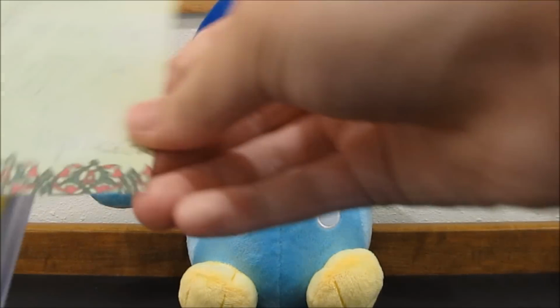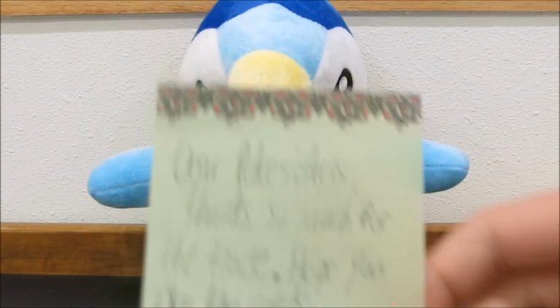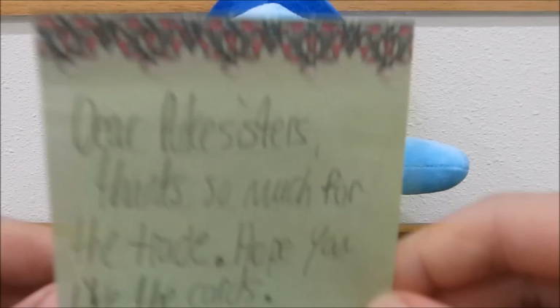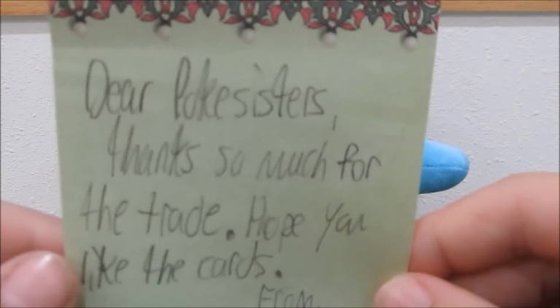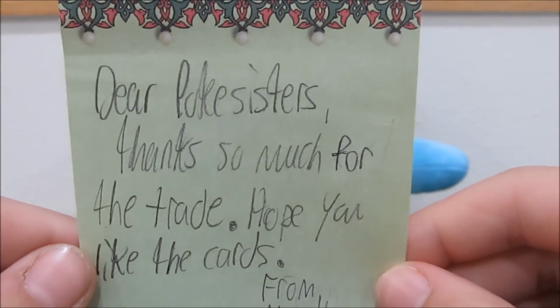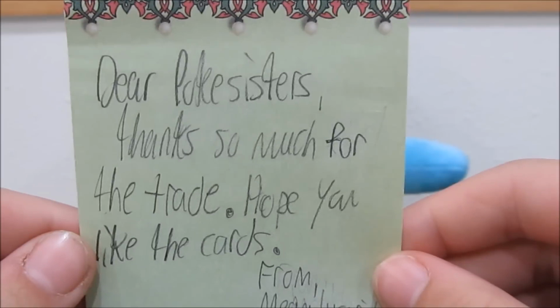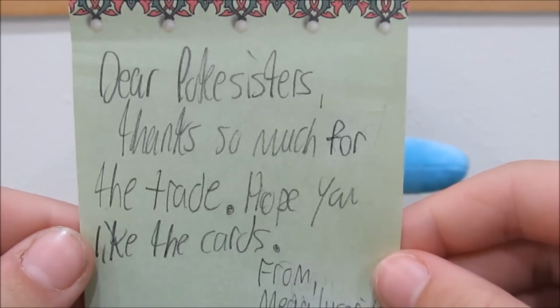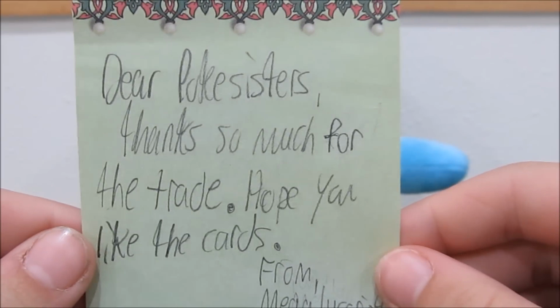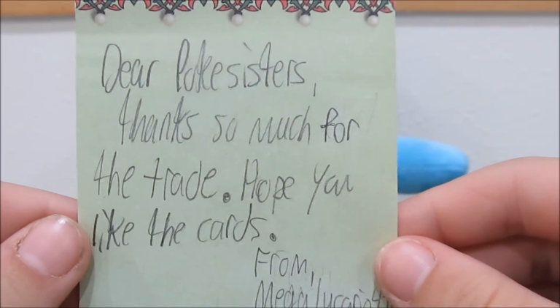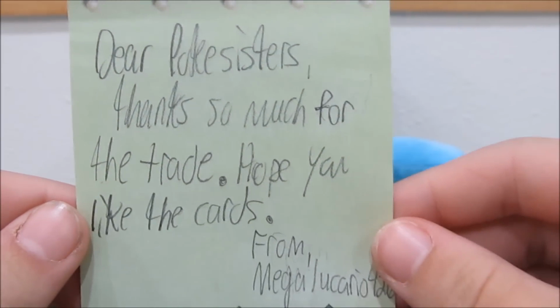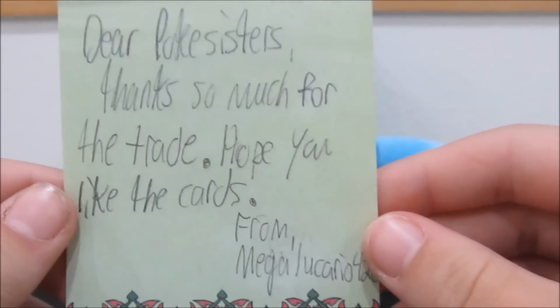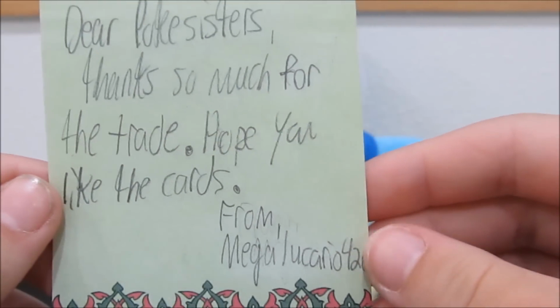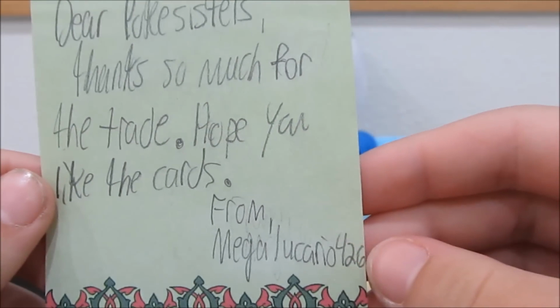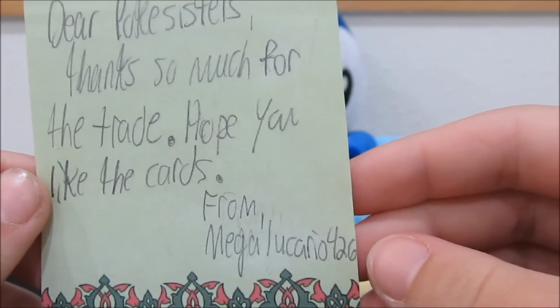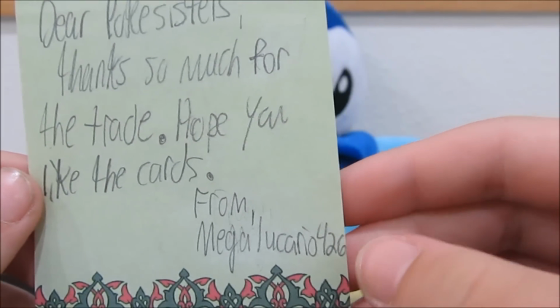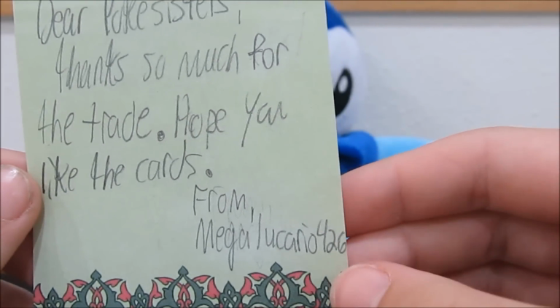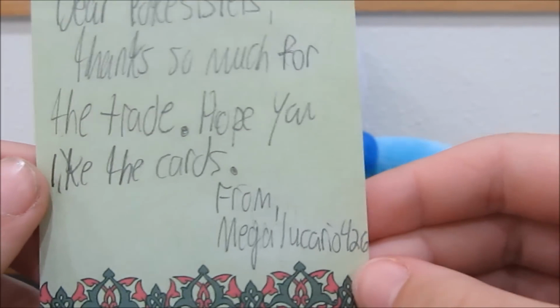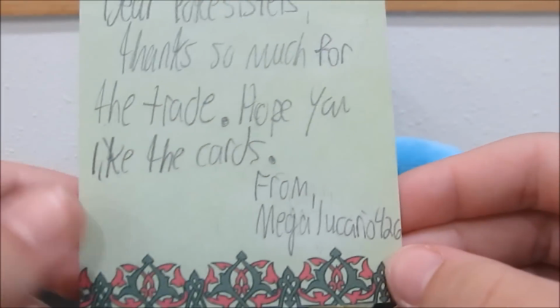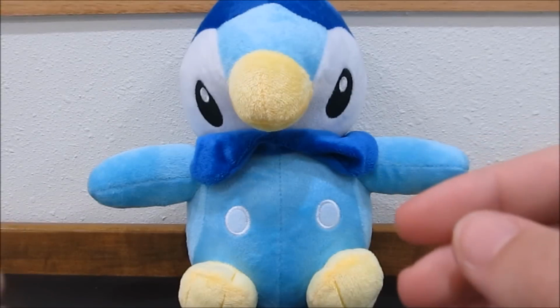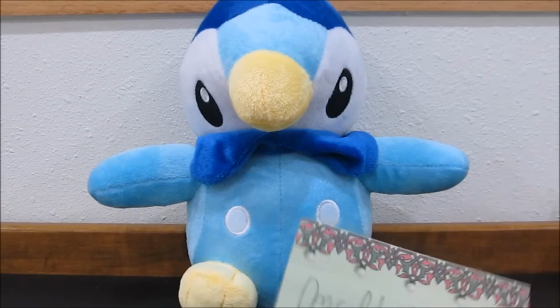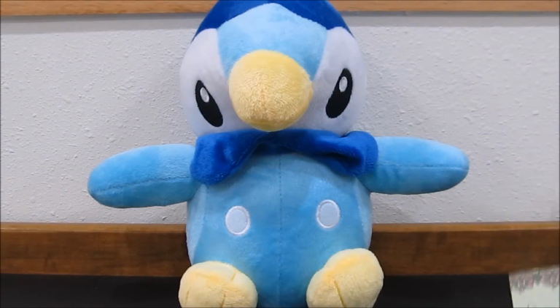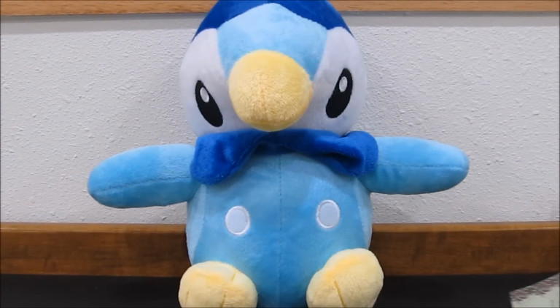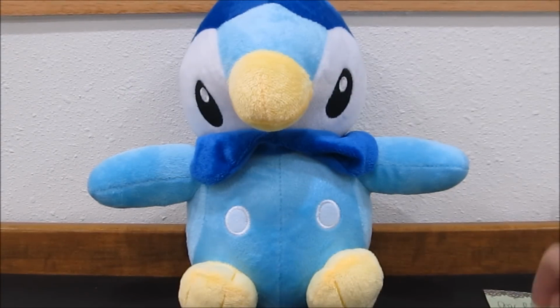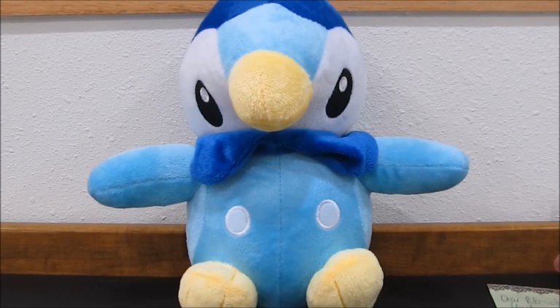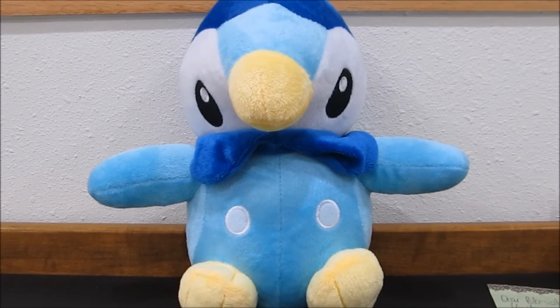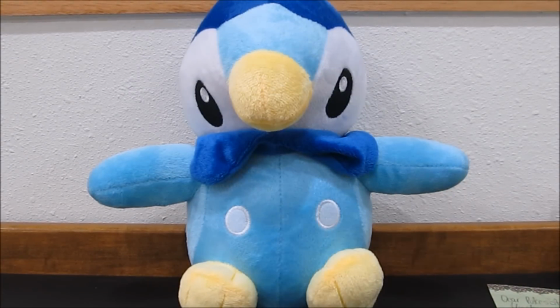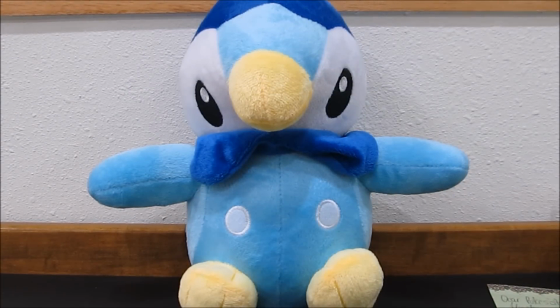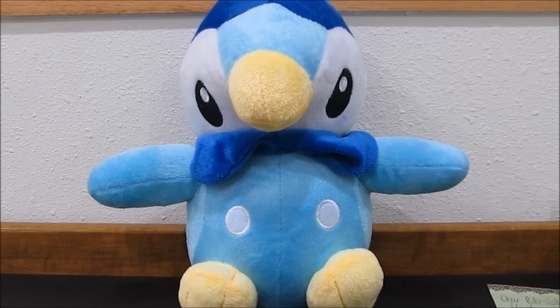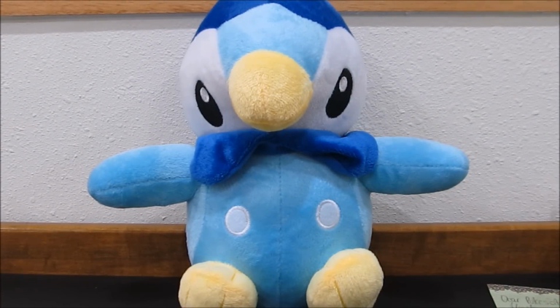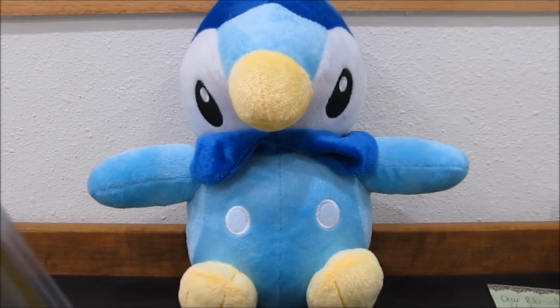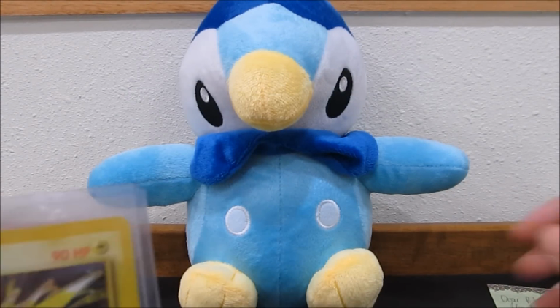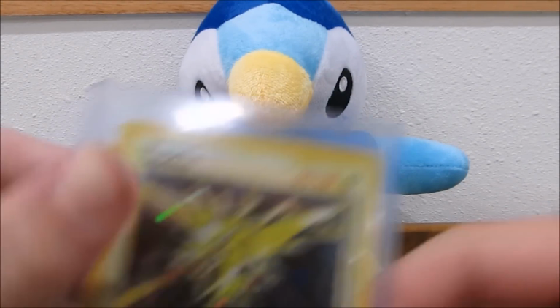It says: Dear Pokey Sisters, thanks so much for the trade. Hope you like the cards from MegaLucario426. So we traded him and let's see what we traded for.